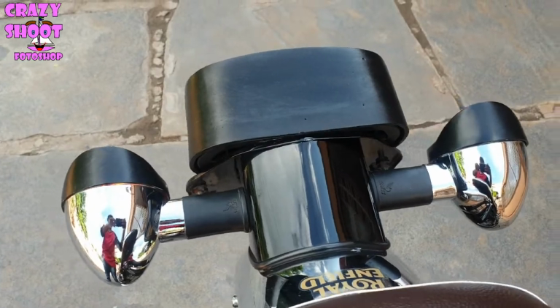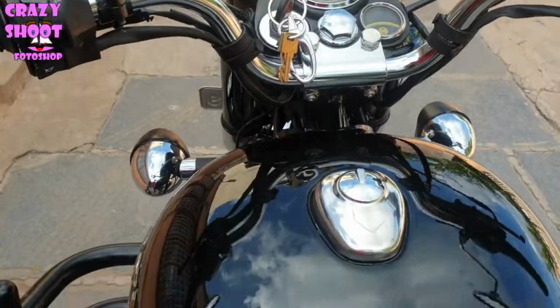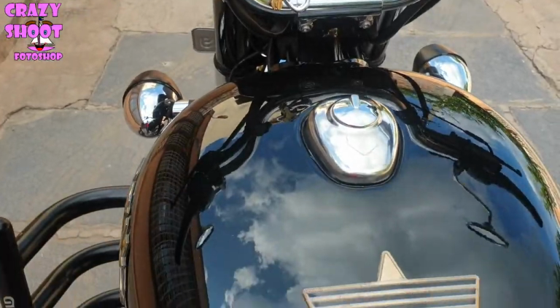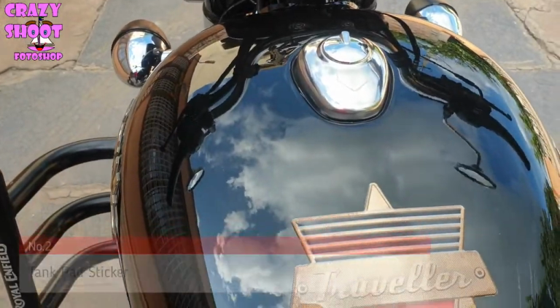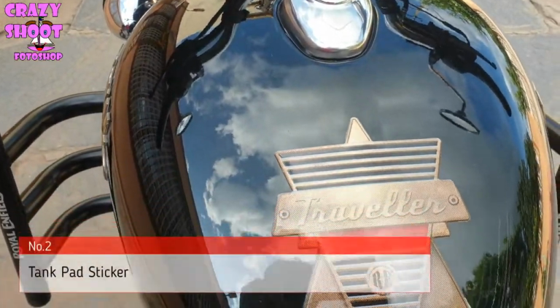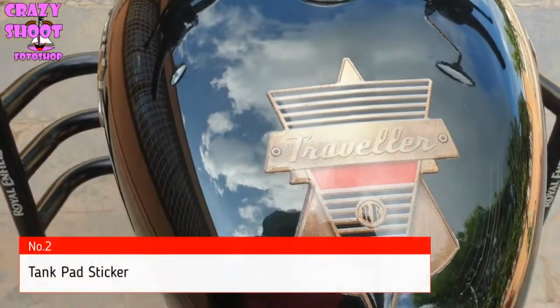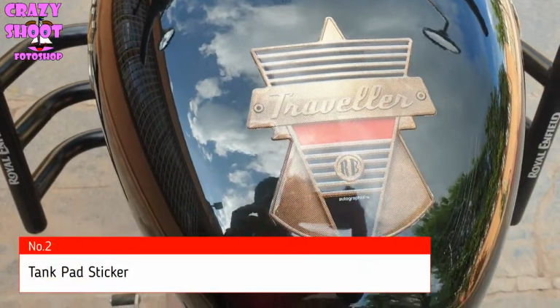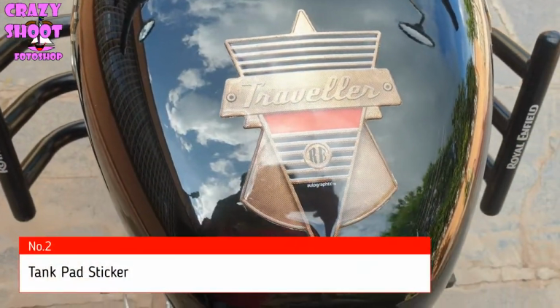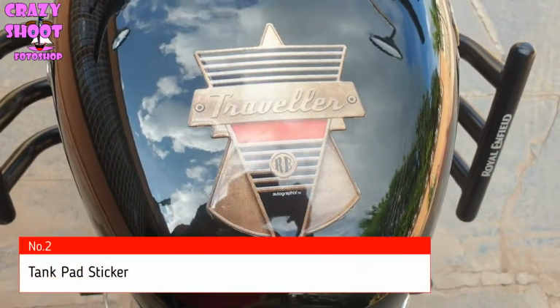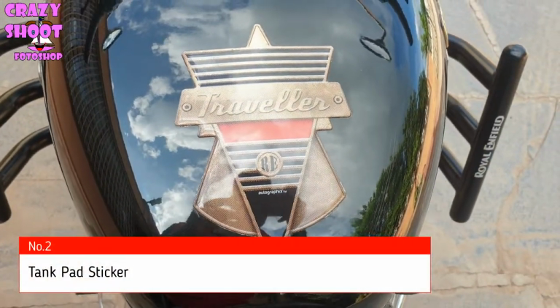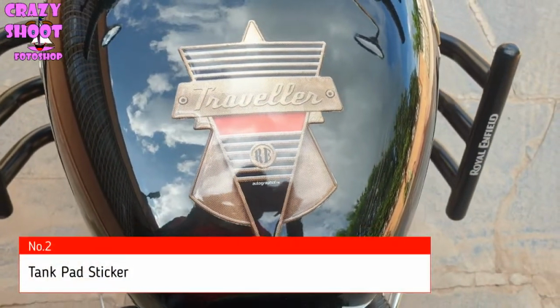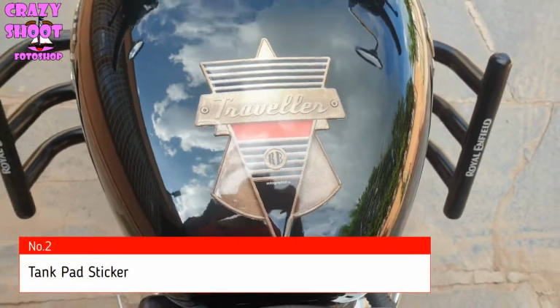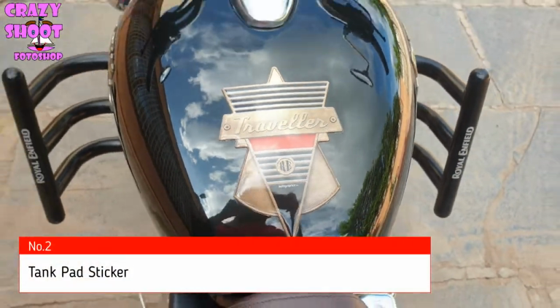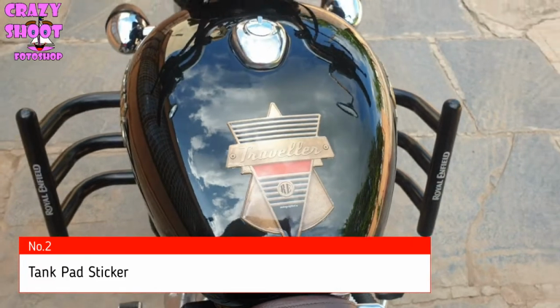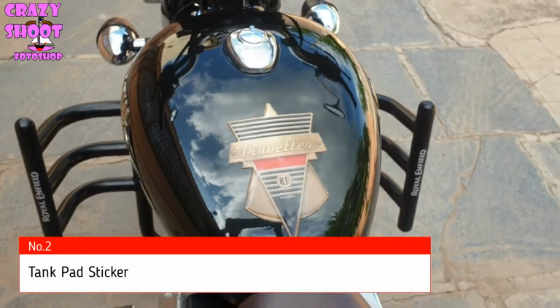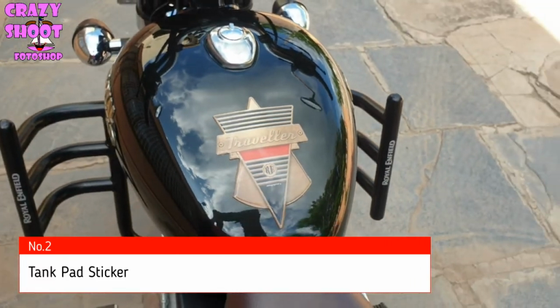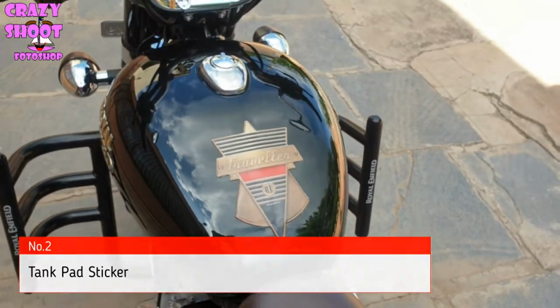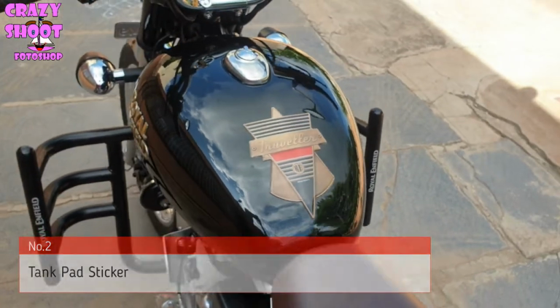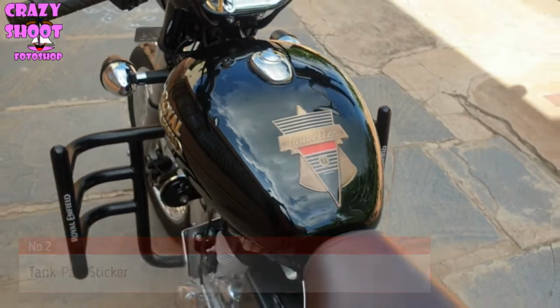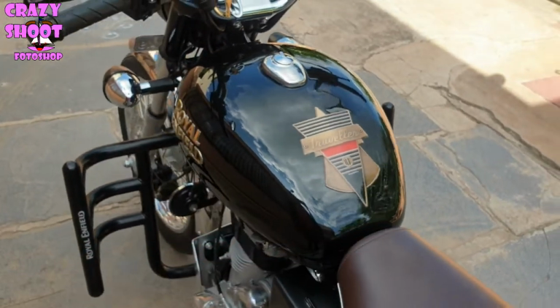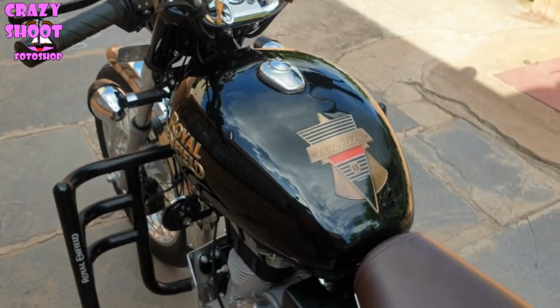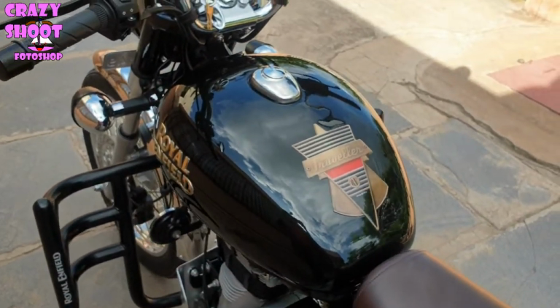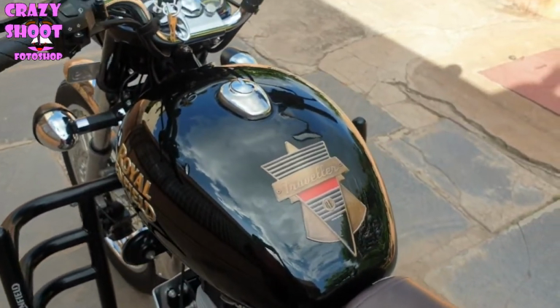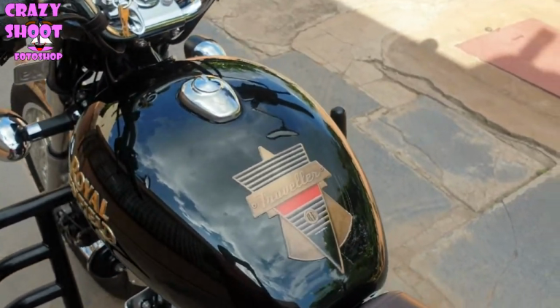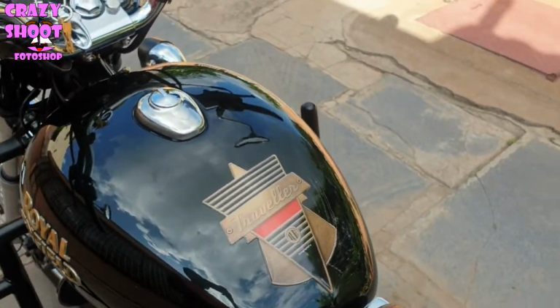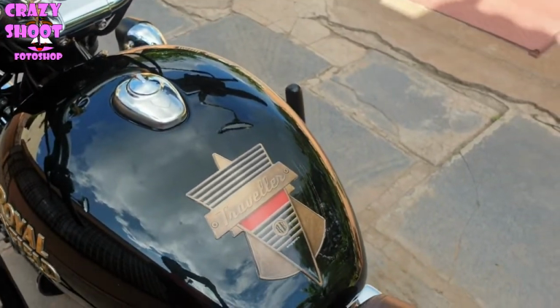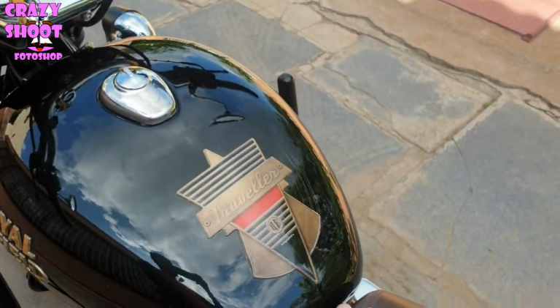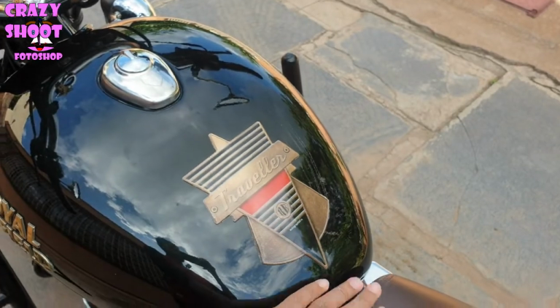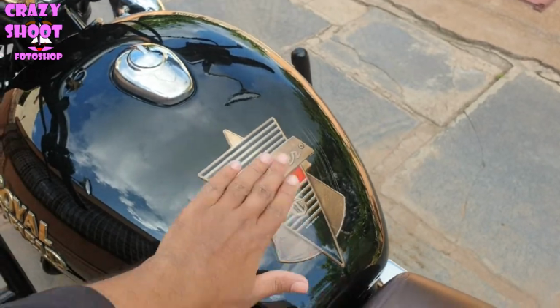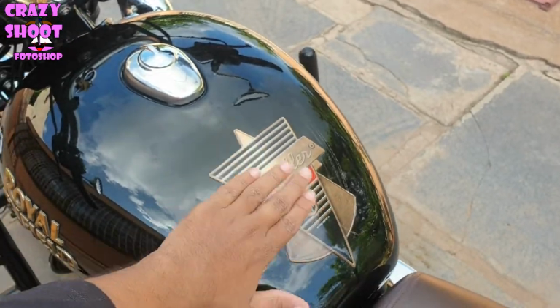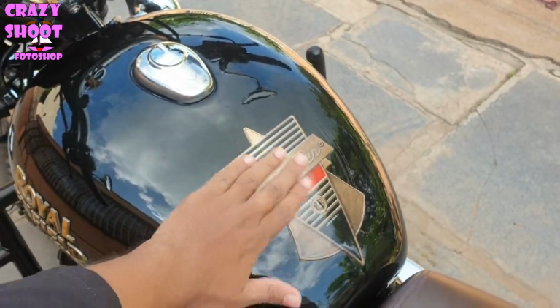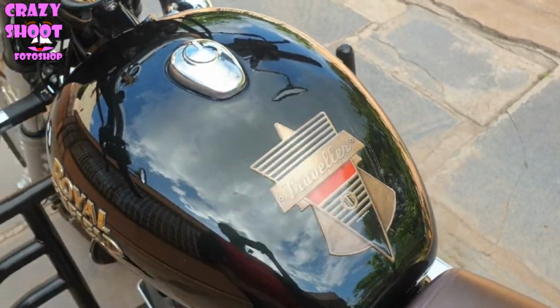Number two: Tank pad sticker. This tank pad sticker is from Art of Graphics. It will protect the bike's tank from scratches caused by placing something on the tank.